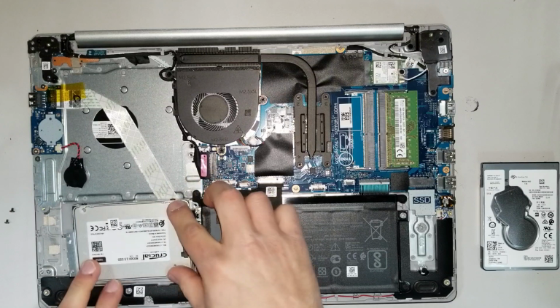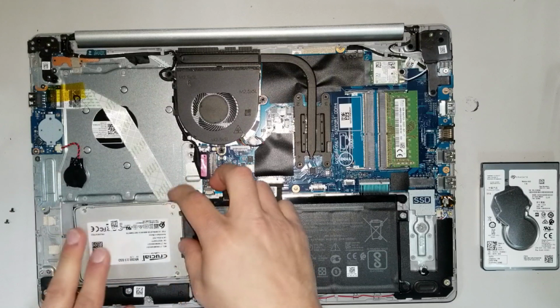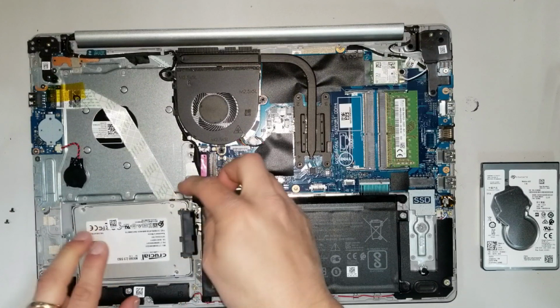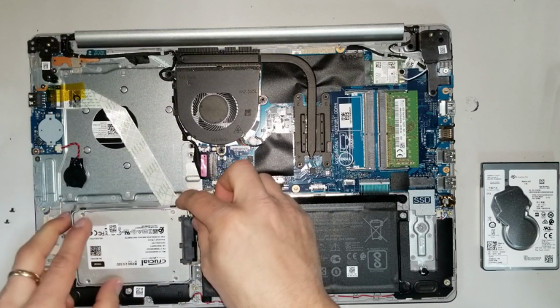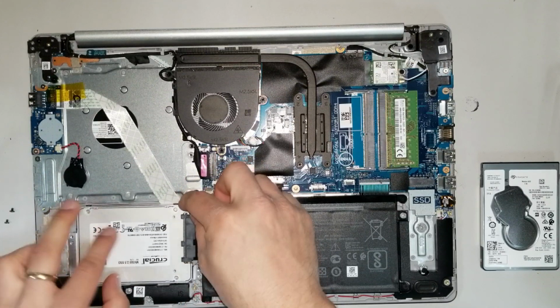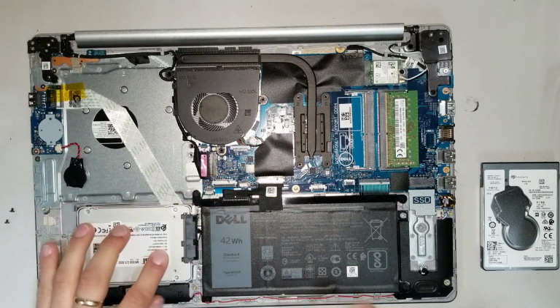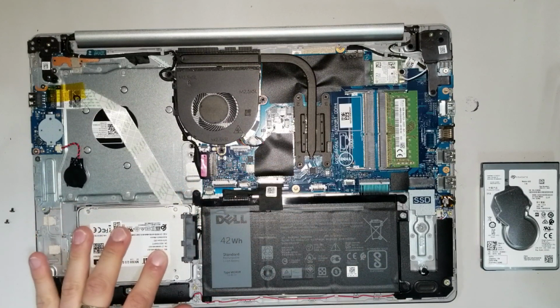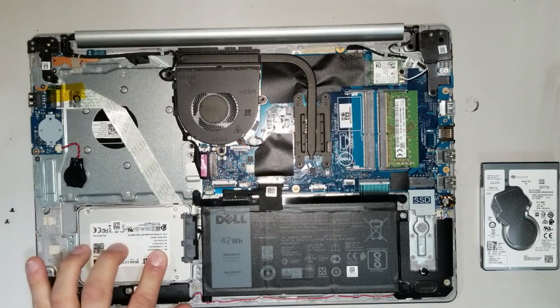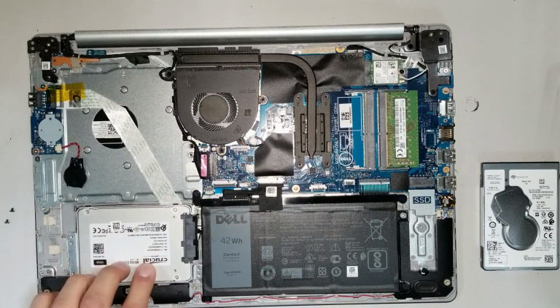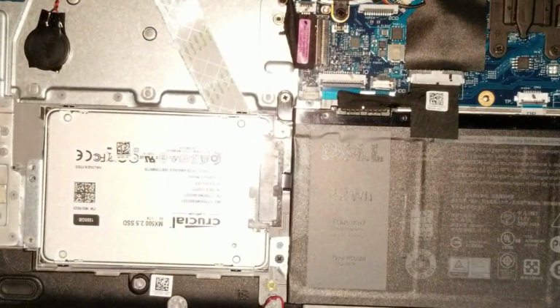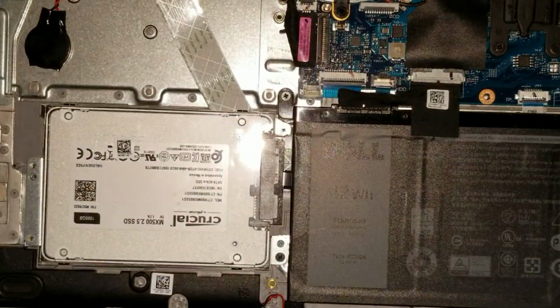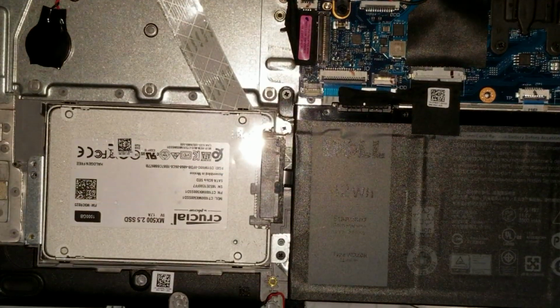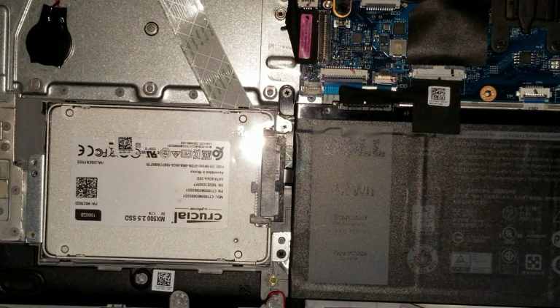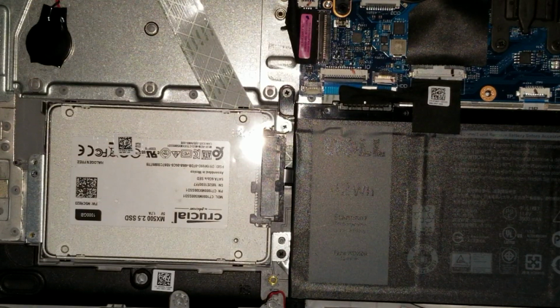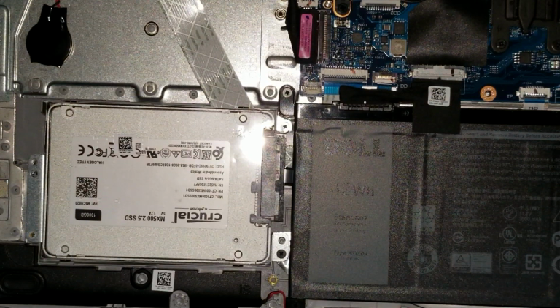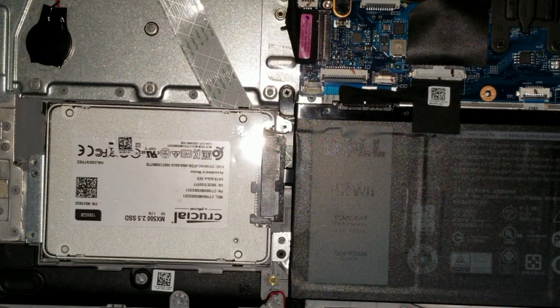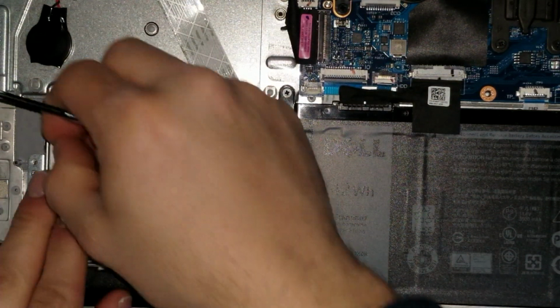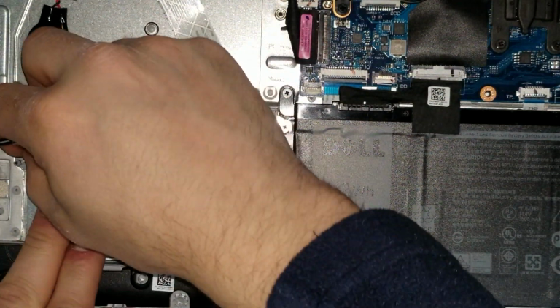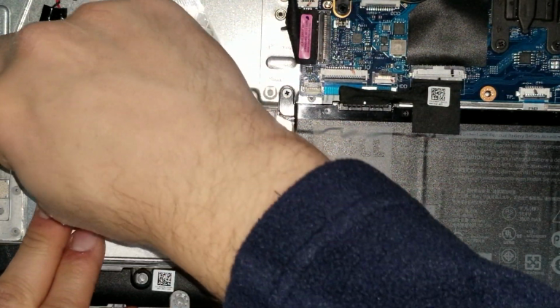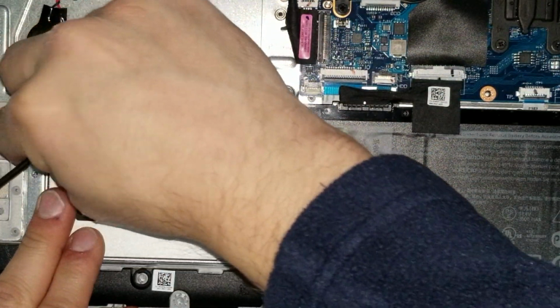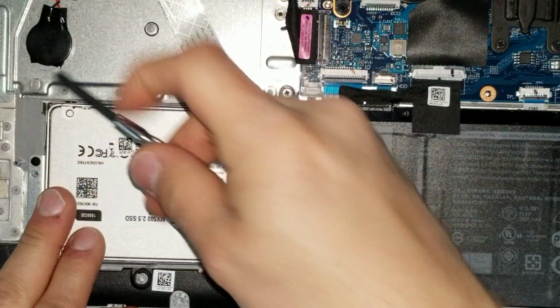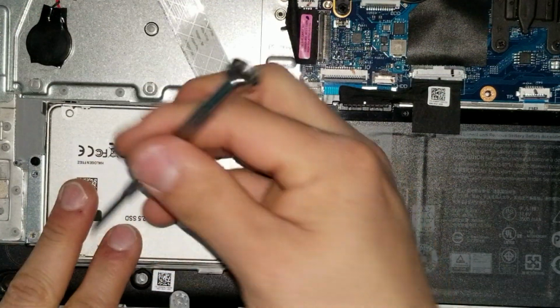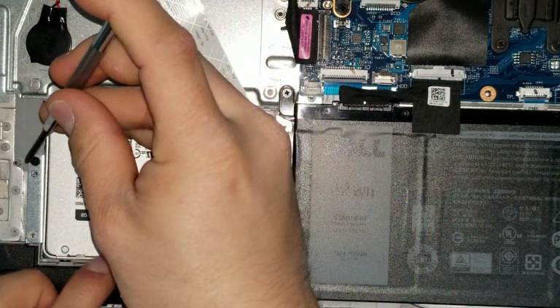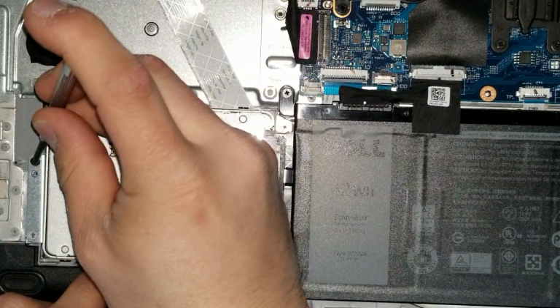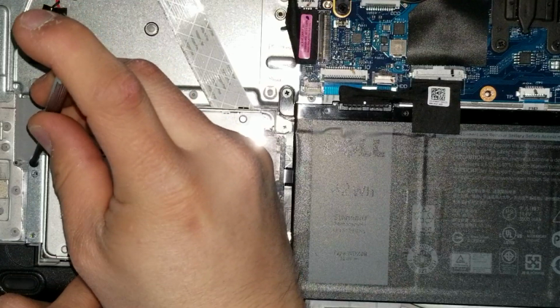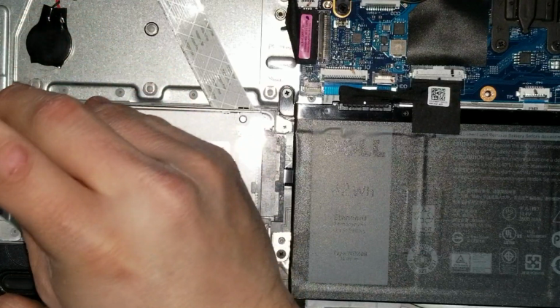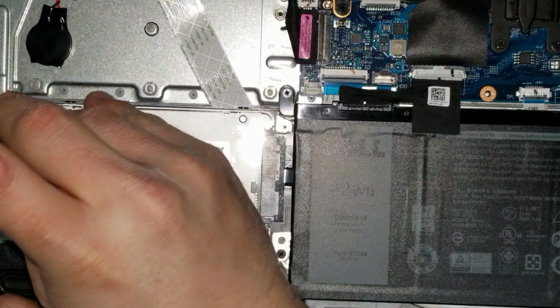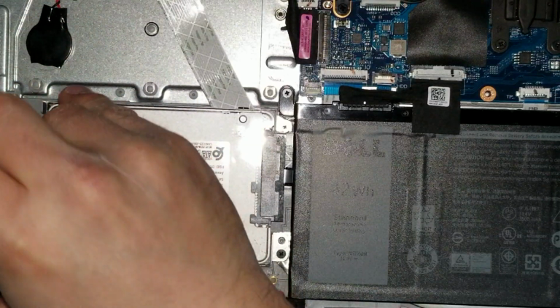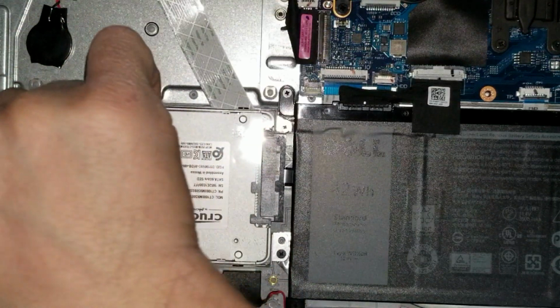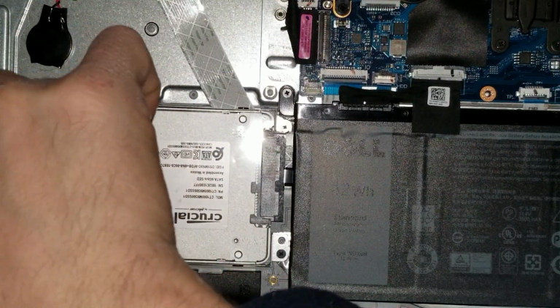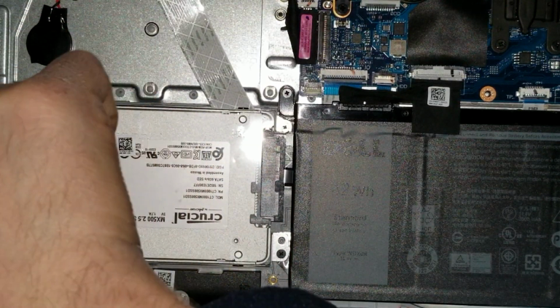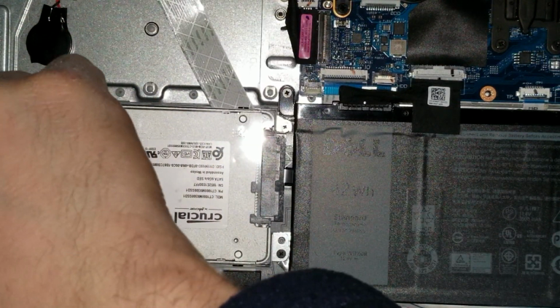We put the SSD back in place and reinstall the screws that are holding the metal bracket. There will be four screws total holding the hard drive or SSD in place.